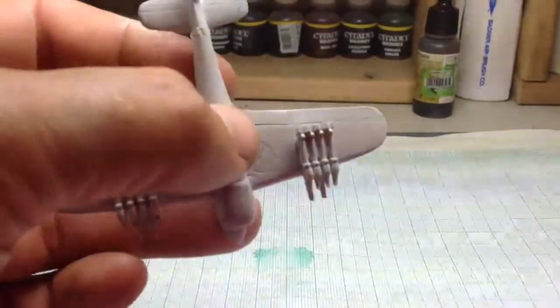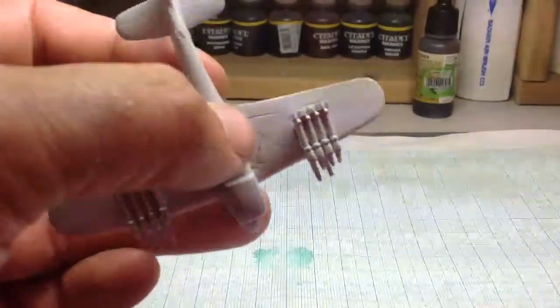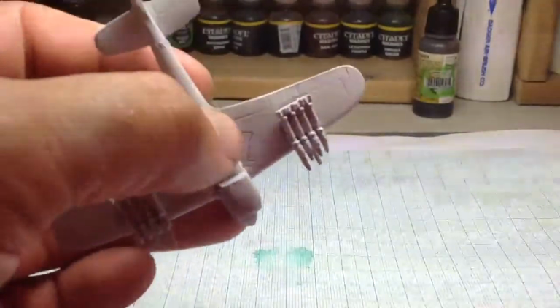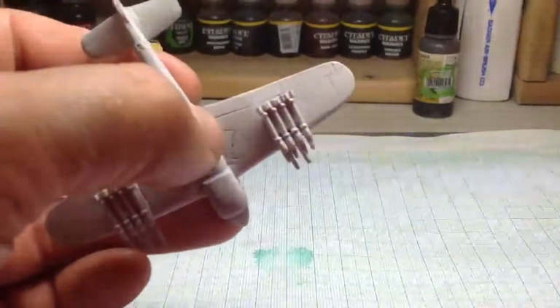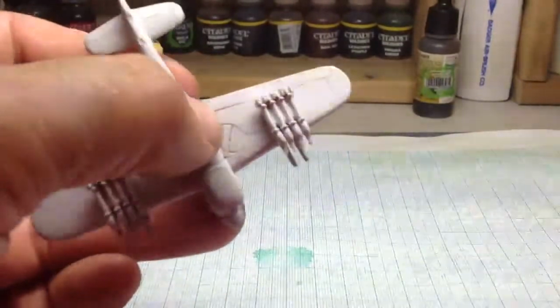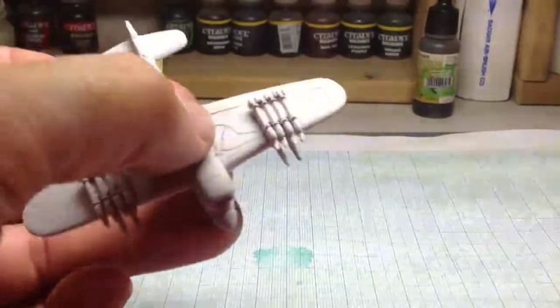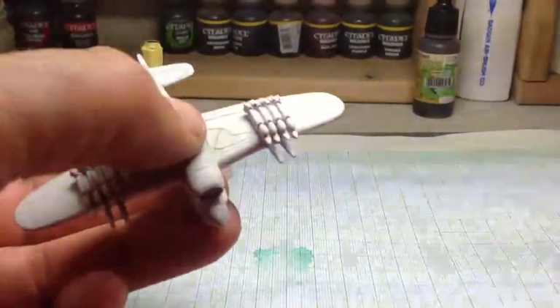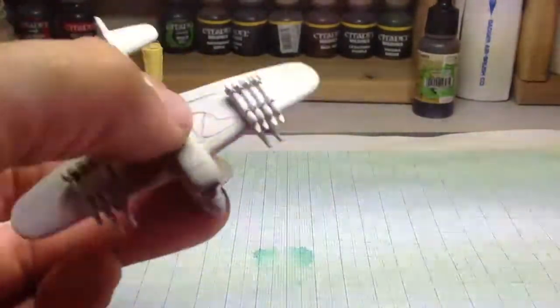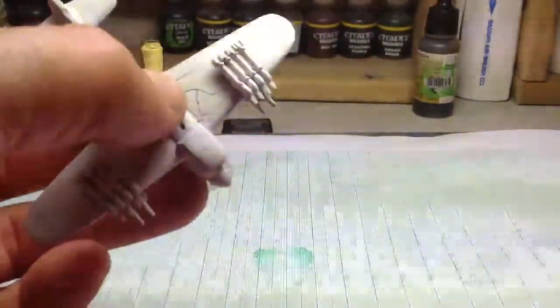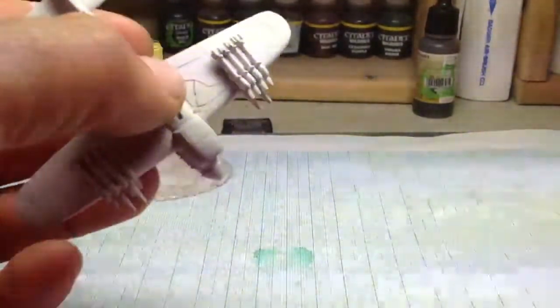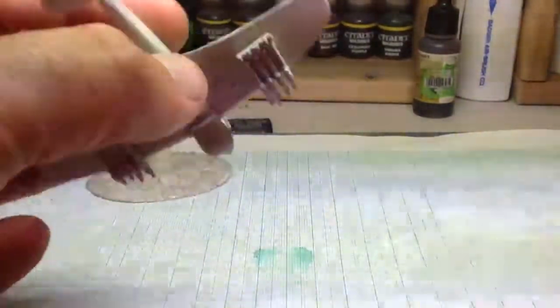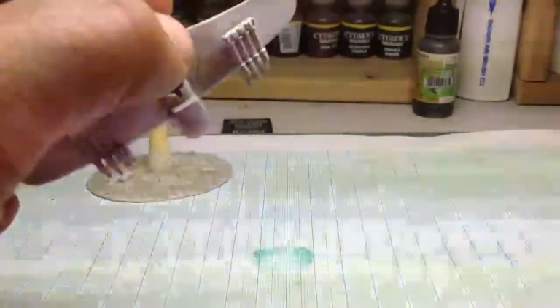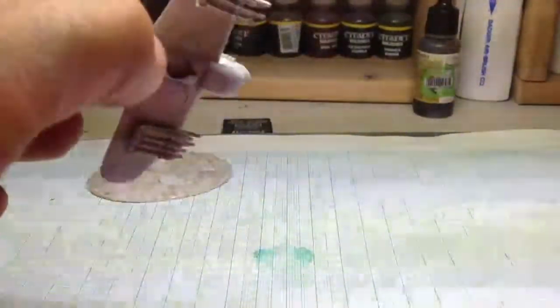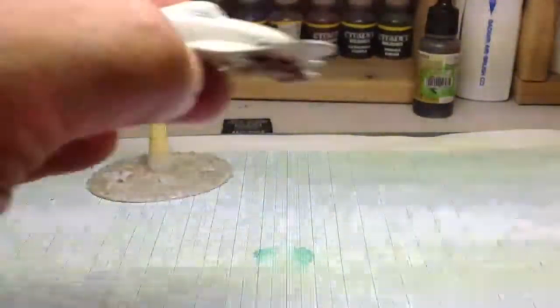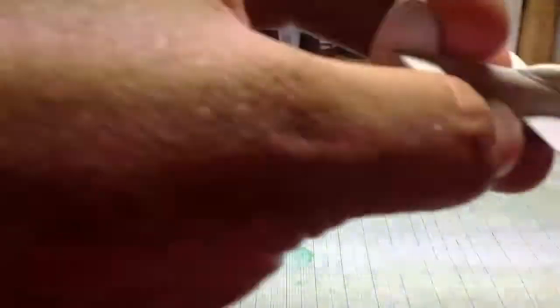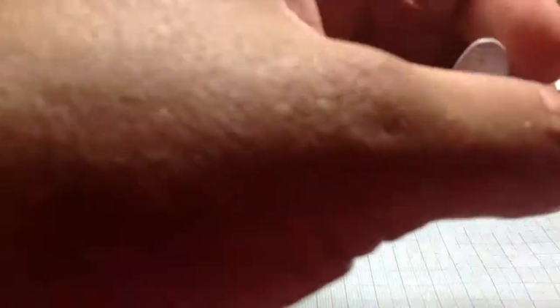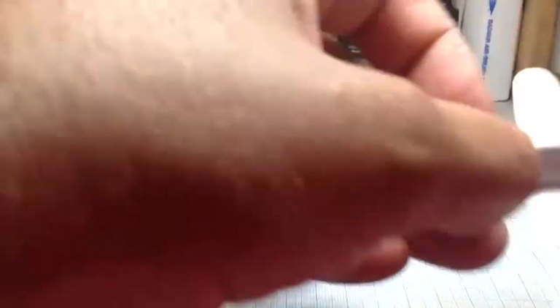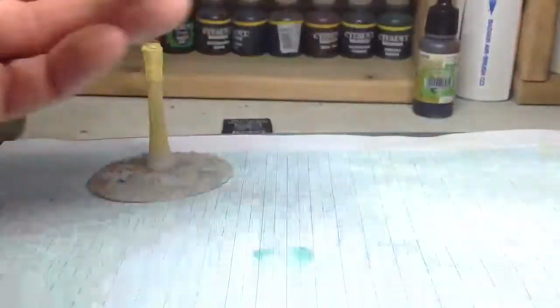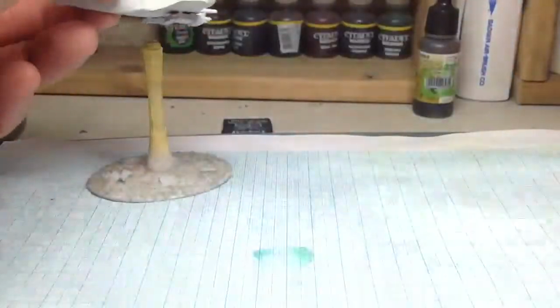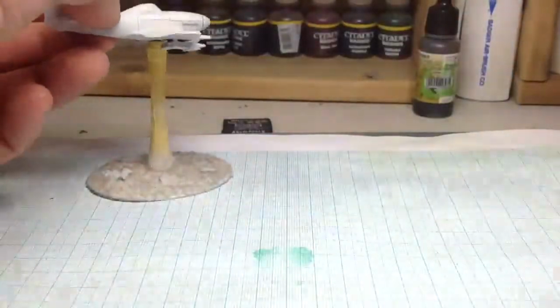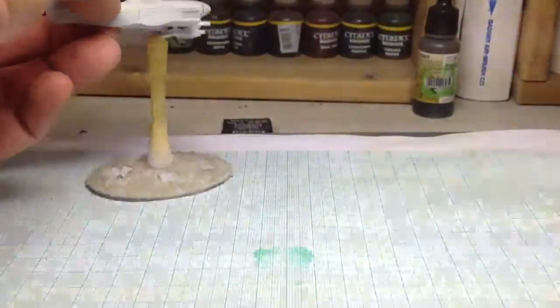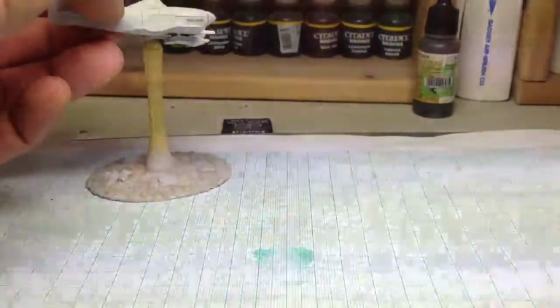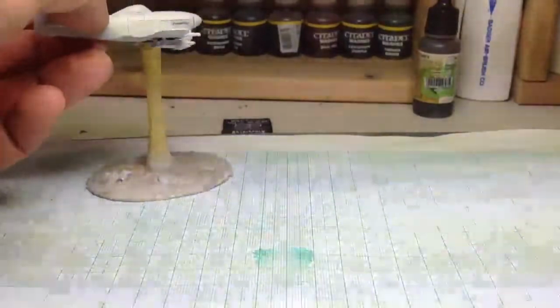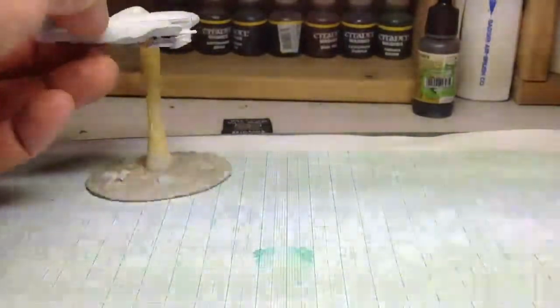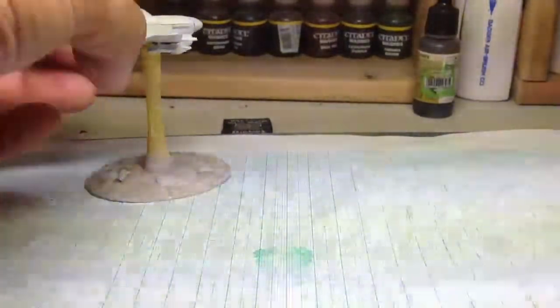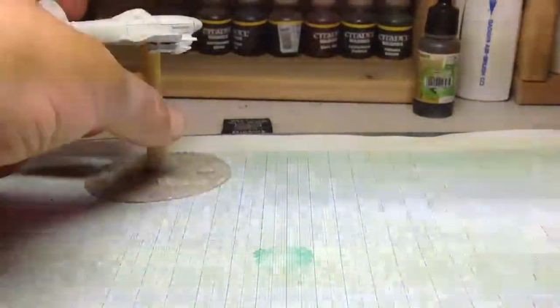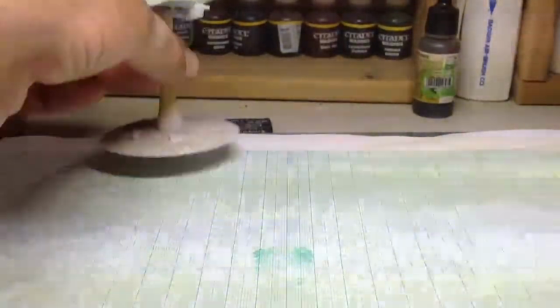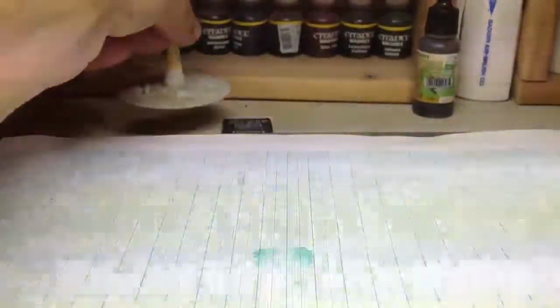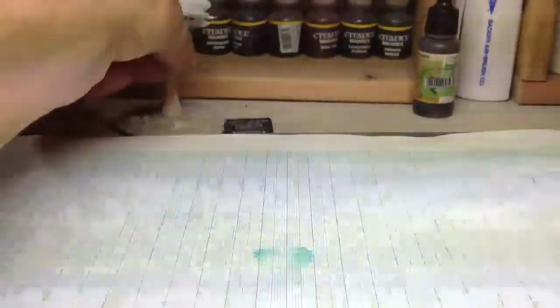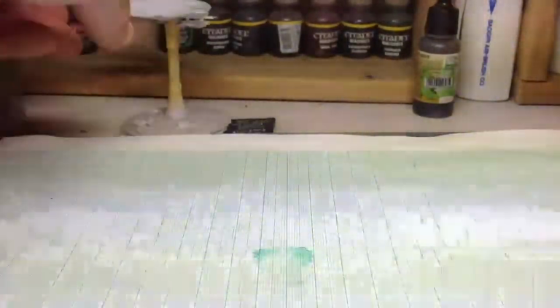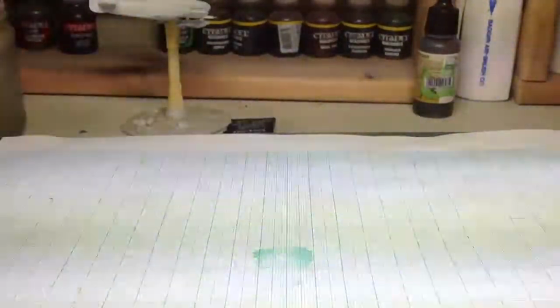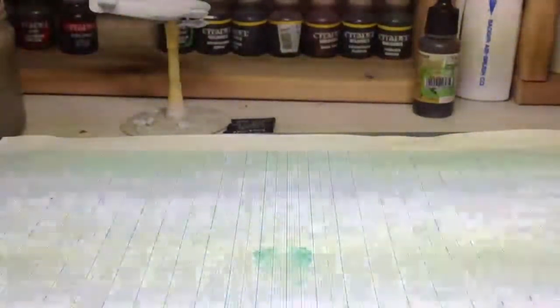And then a little bit of primer back on again and sort of finish that. Hopefully it will help.